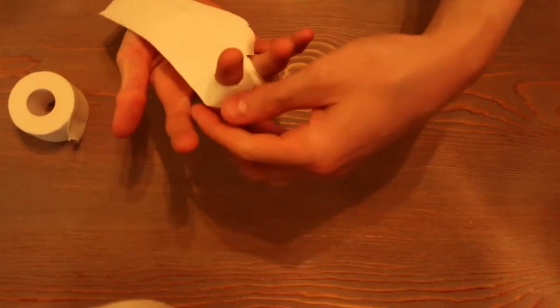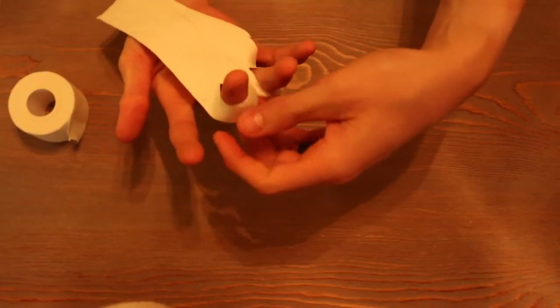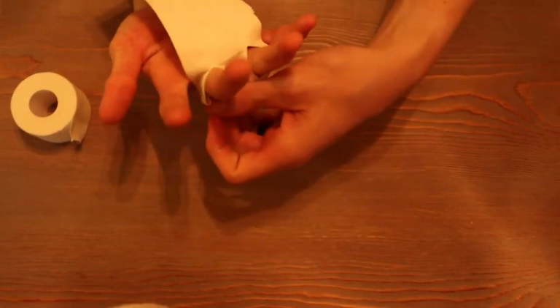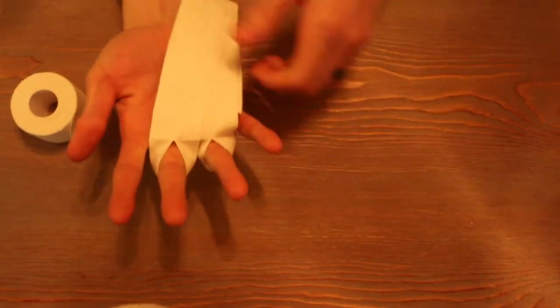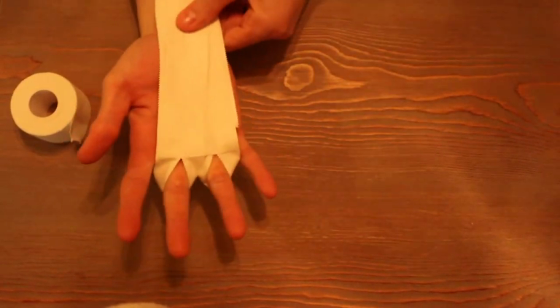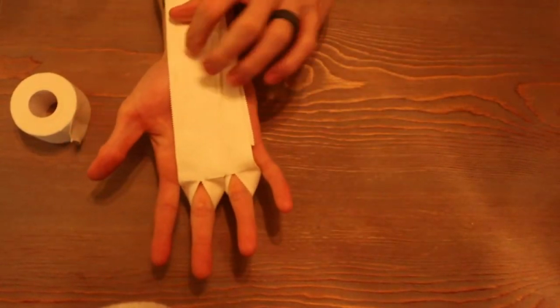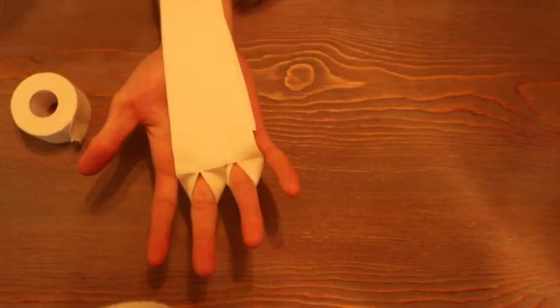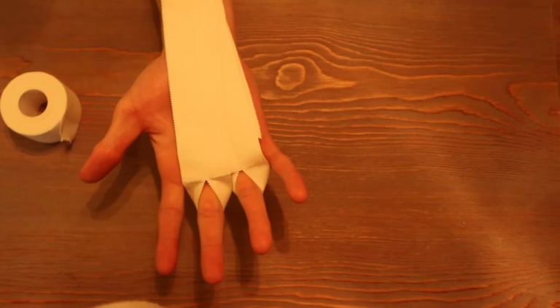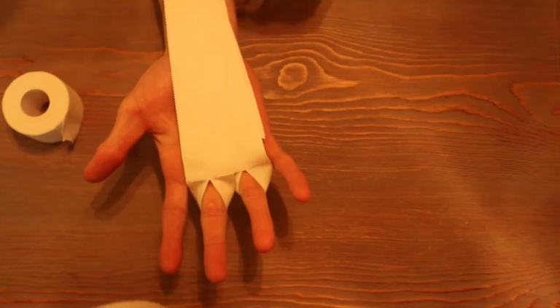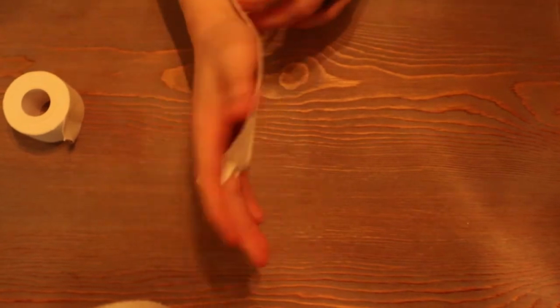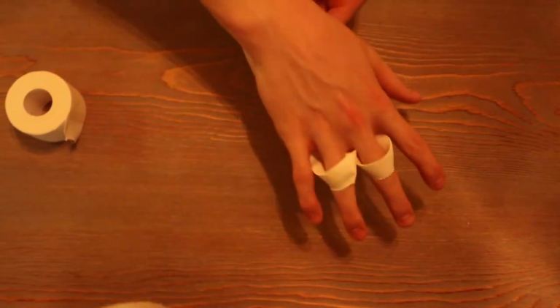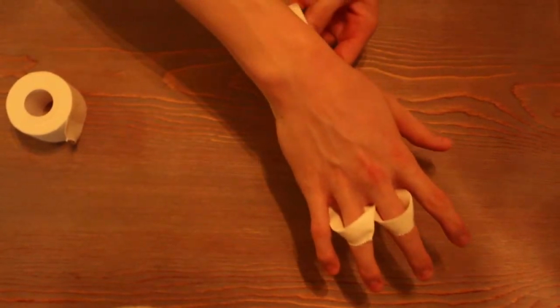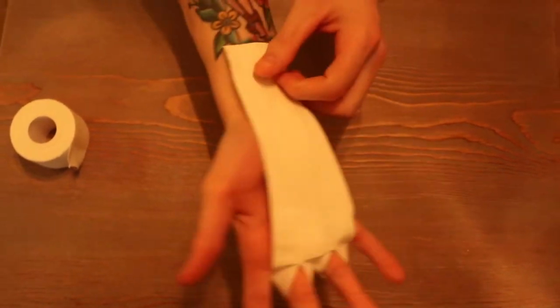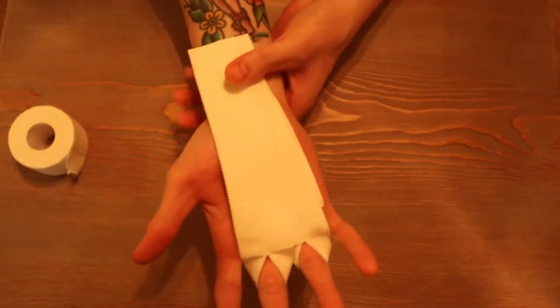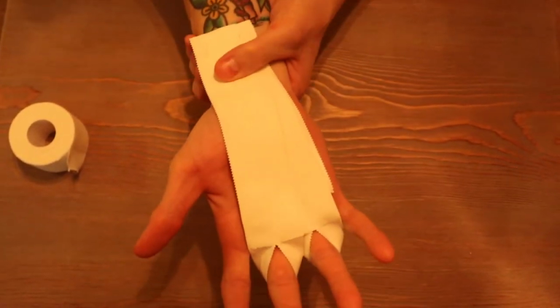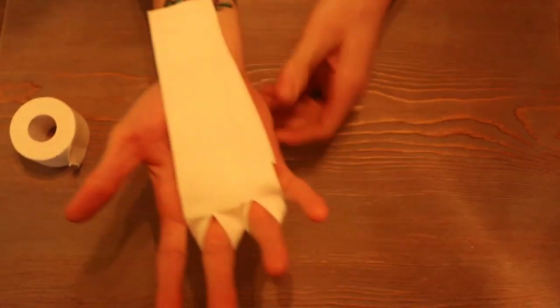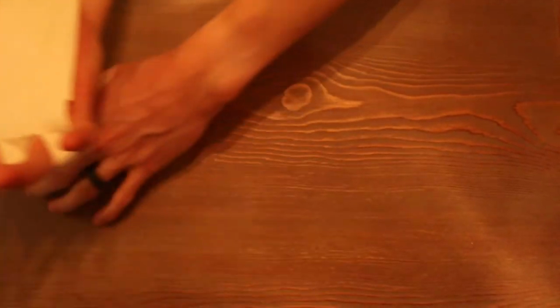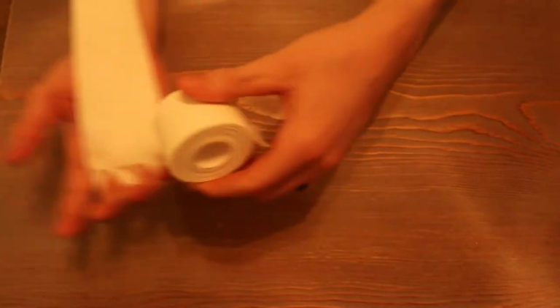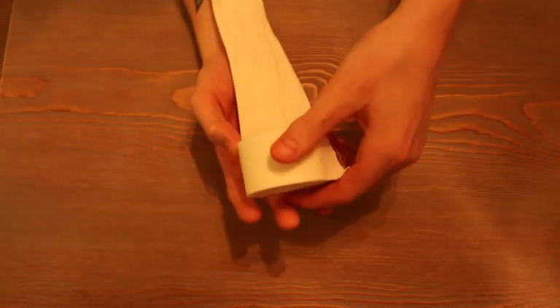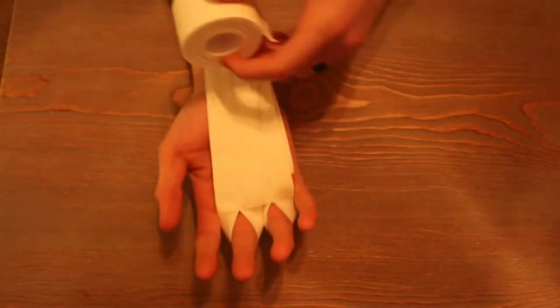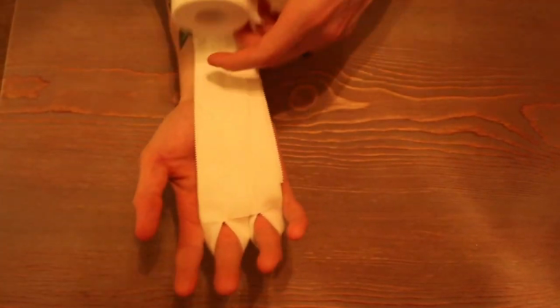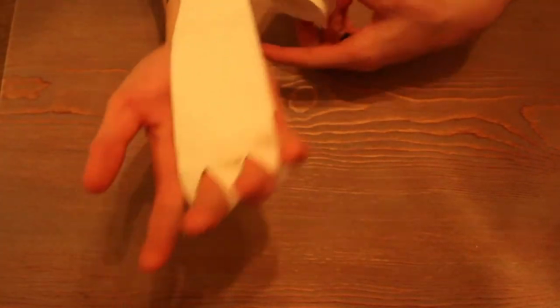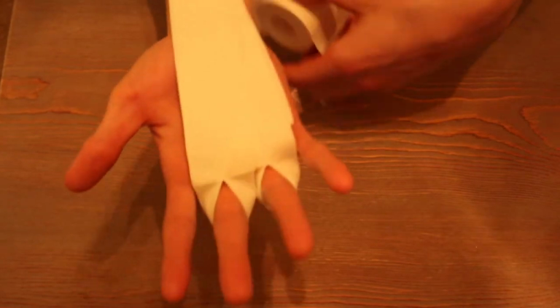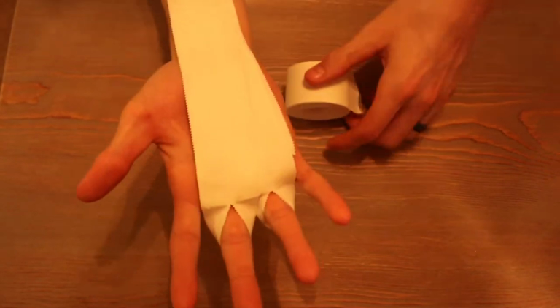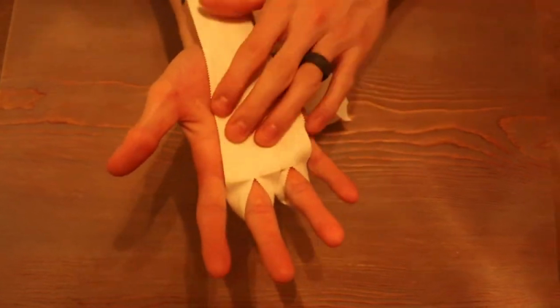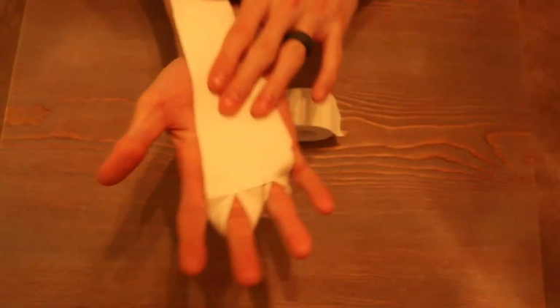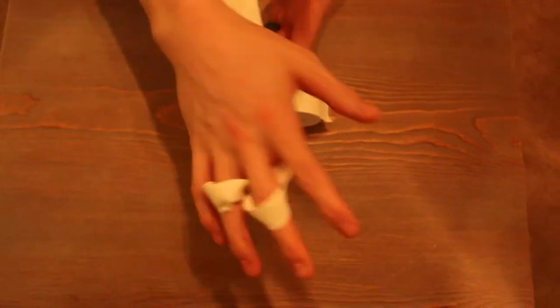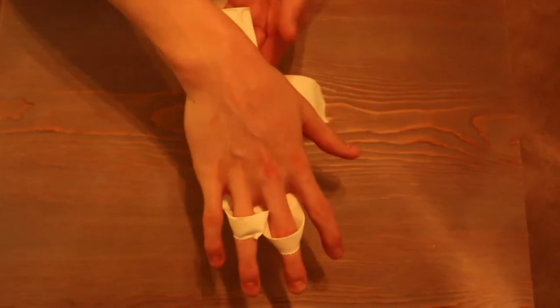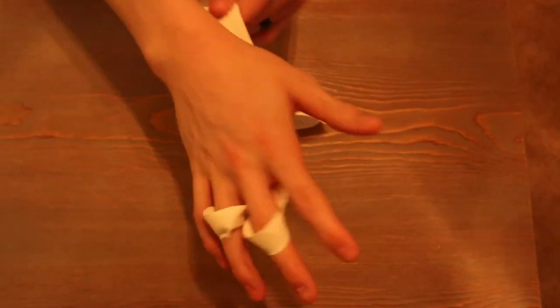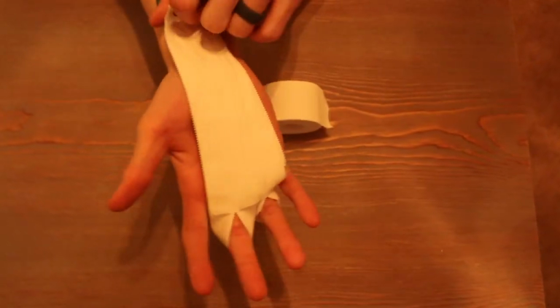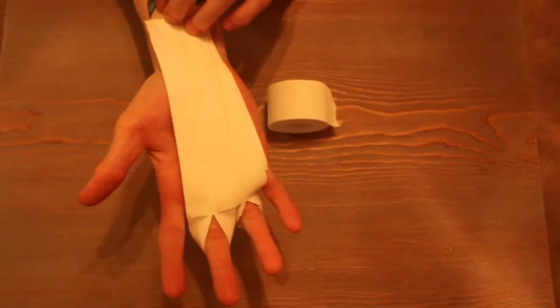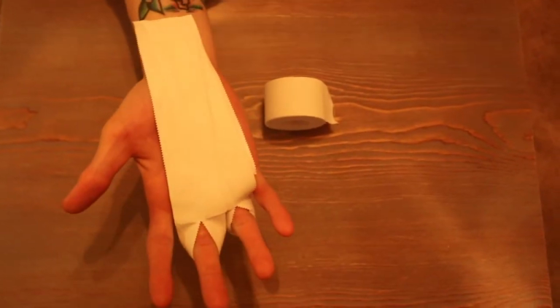Homemade gymnastics grip! And you can either wear your wrist wraps to hold it down, or just take a piece of tape and wrap it around your wrist like that. So yeah, hope that helps.